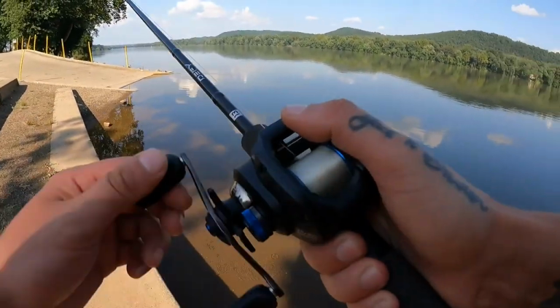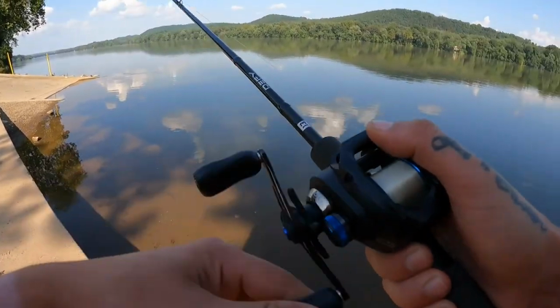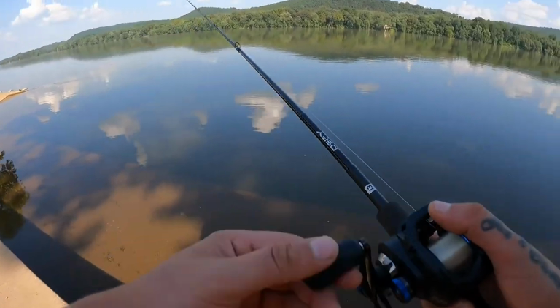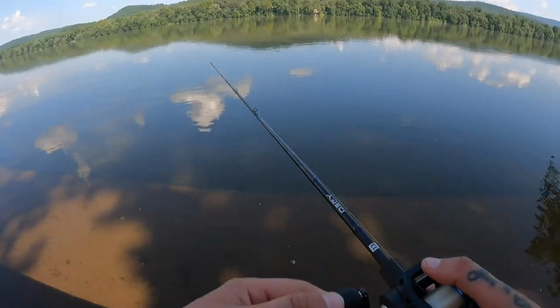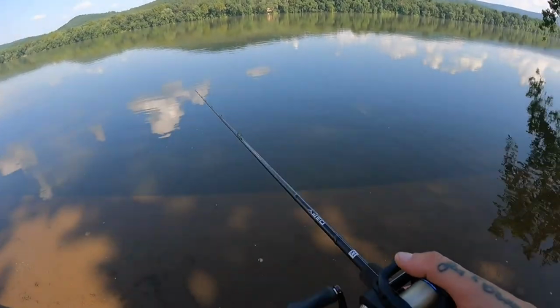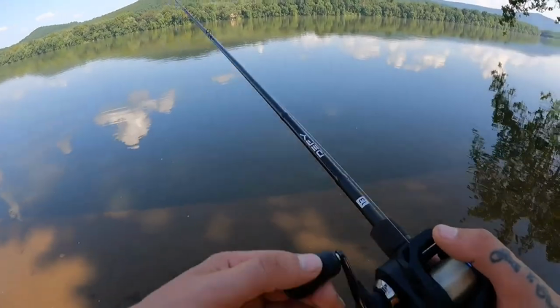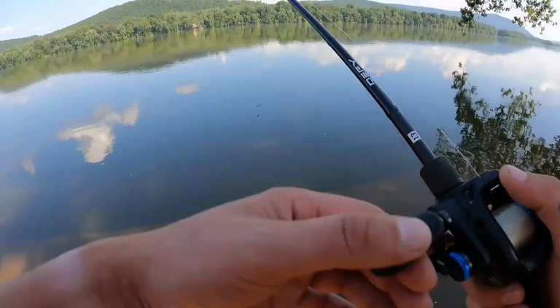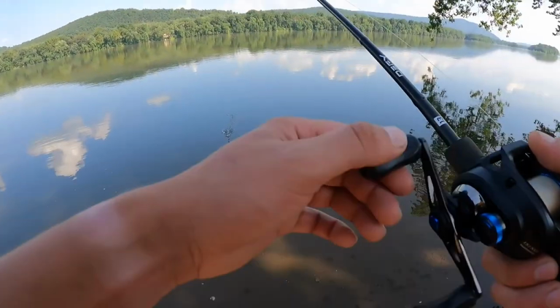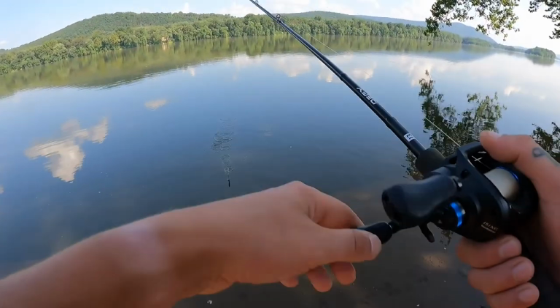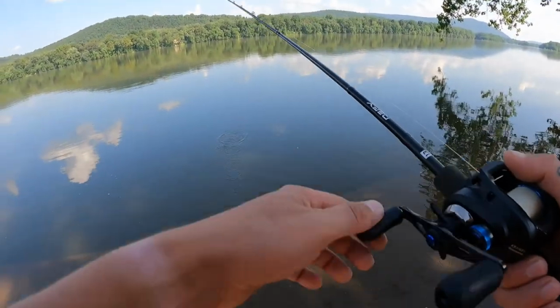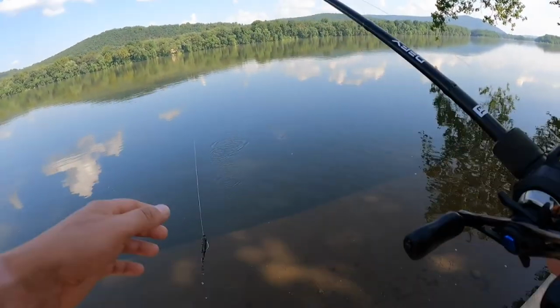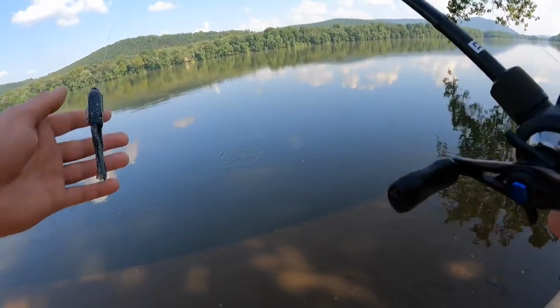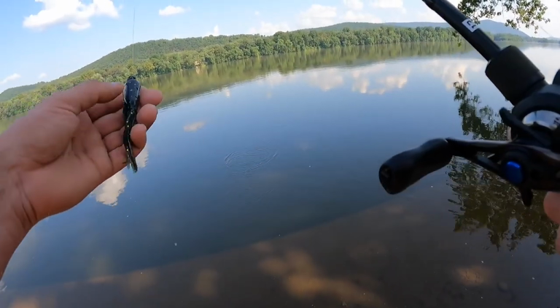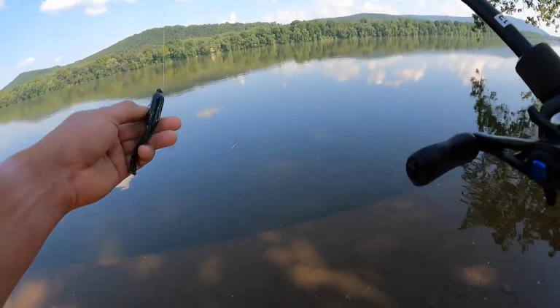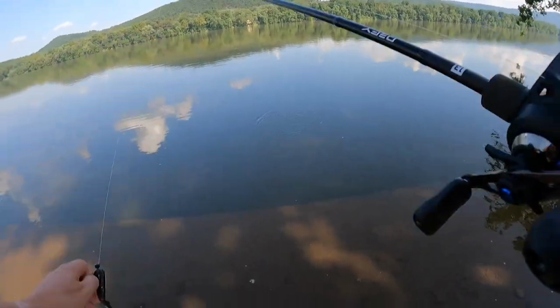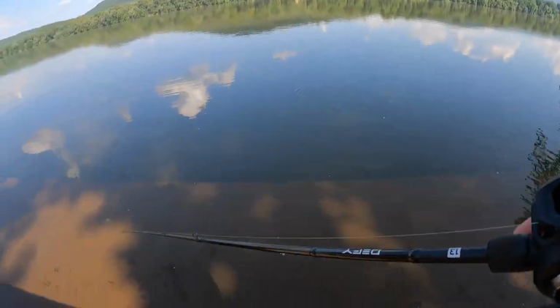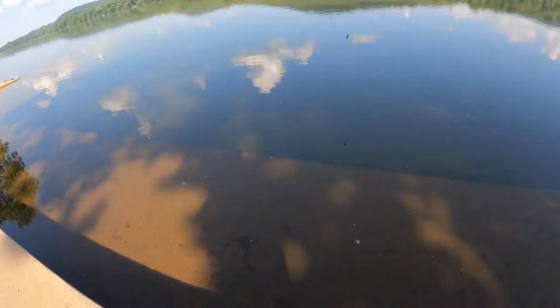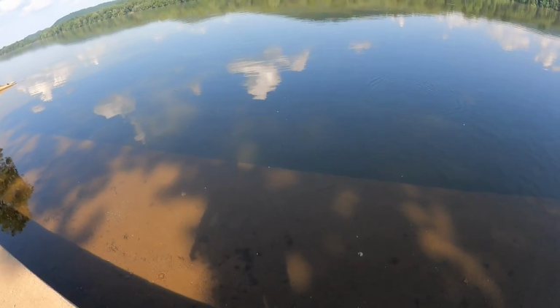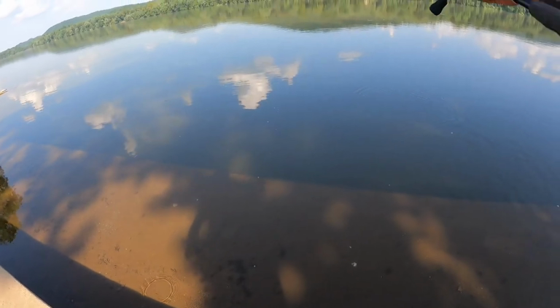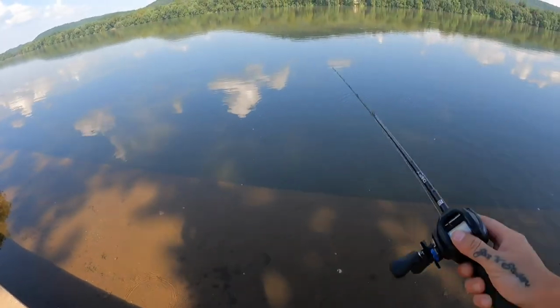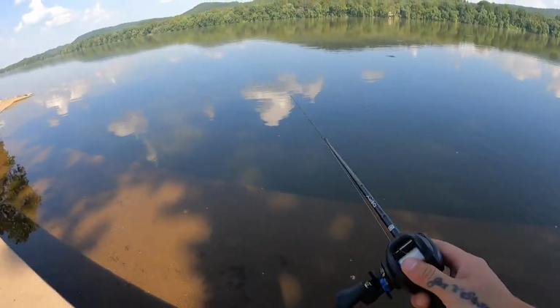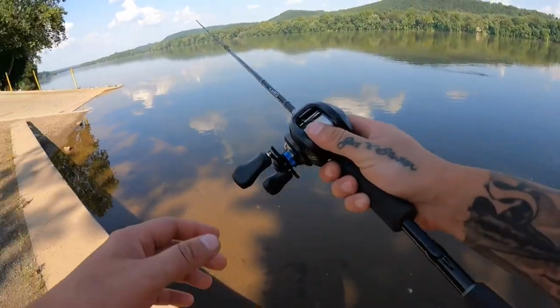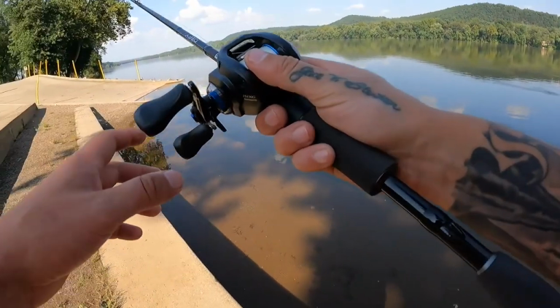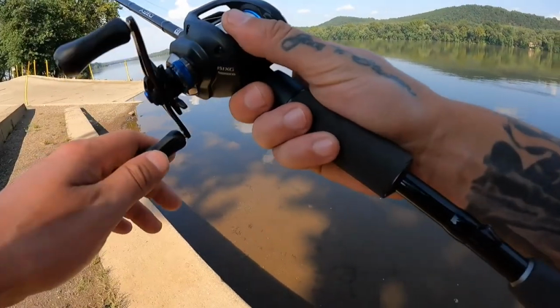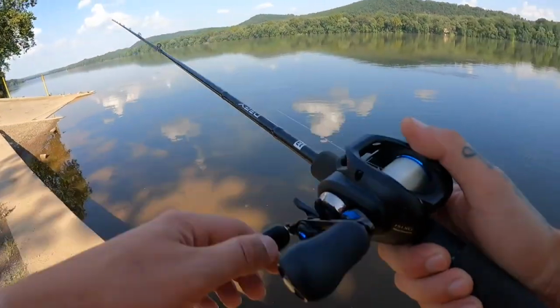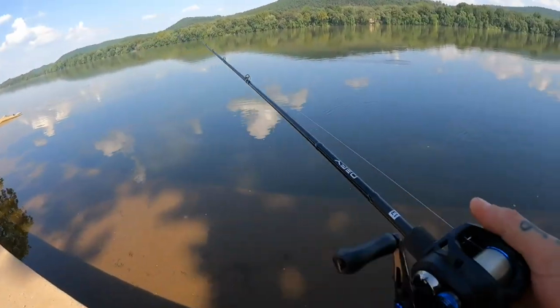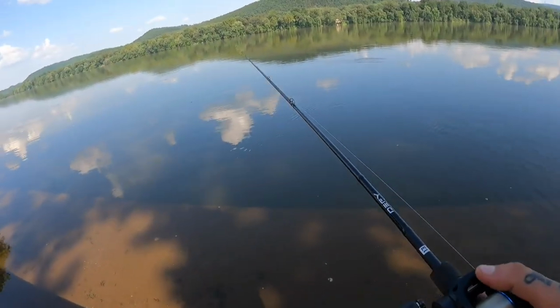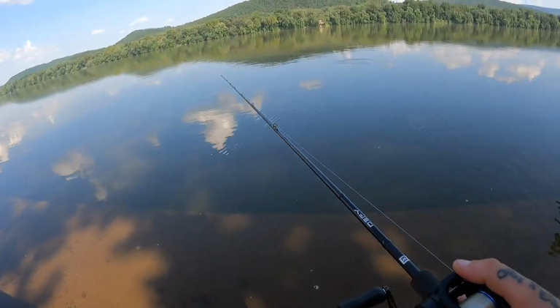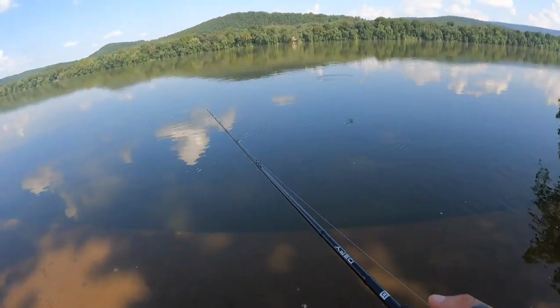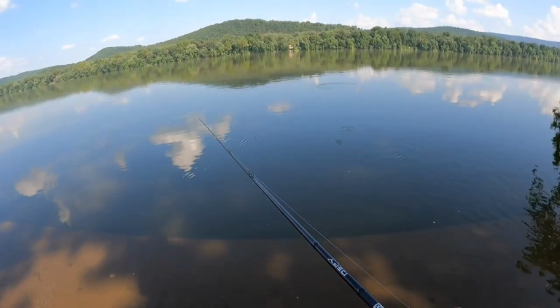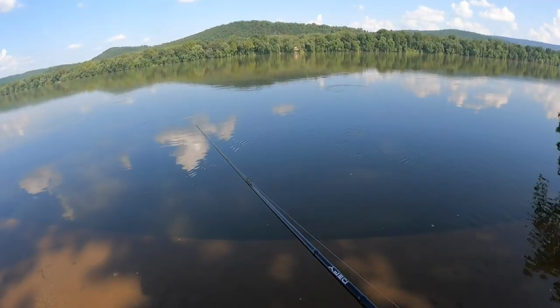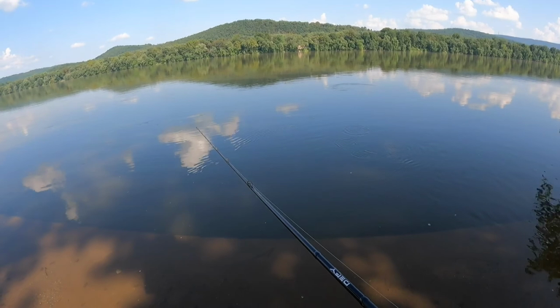That felt like a fish - I don't know if it was. It felt like something pulled back for a minute. I've cast it back out there, it's about right where it was.